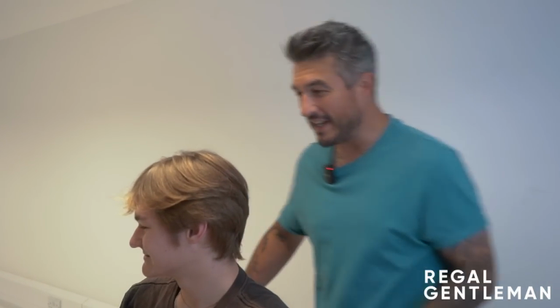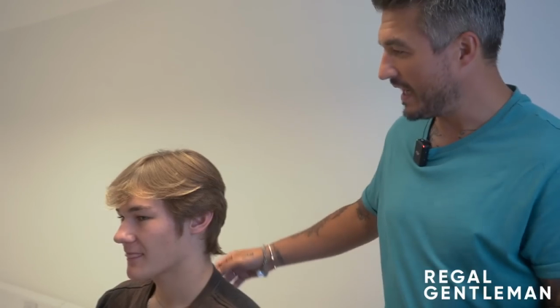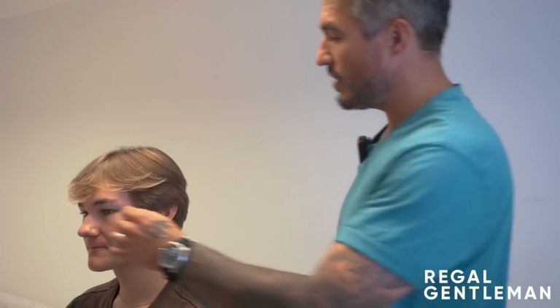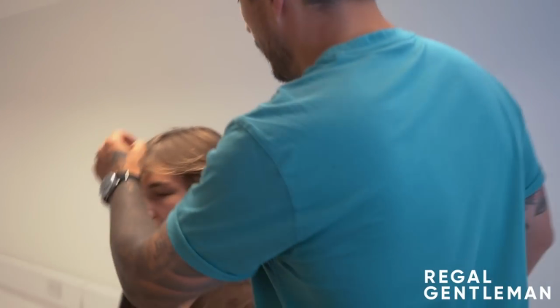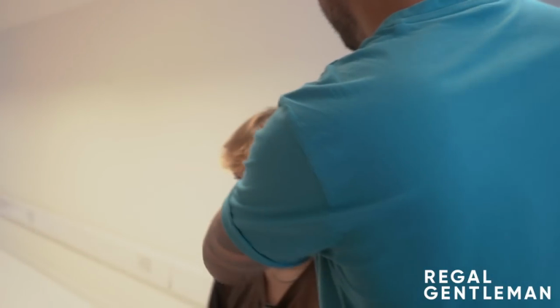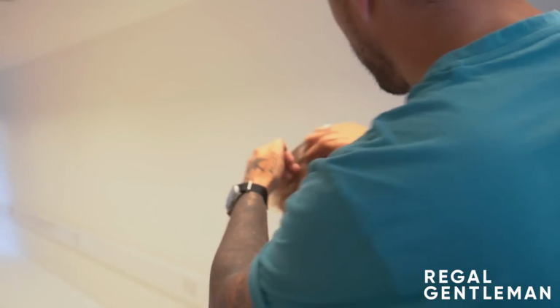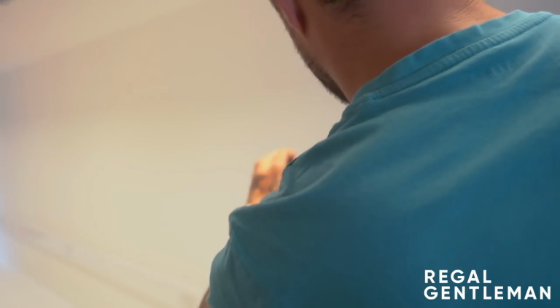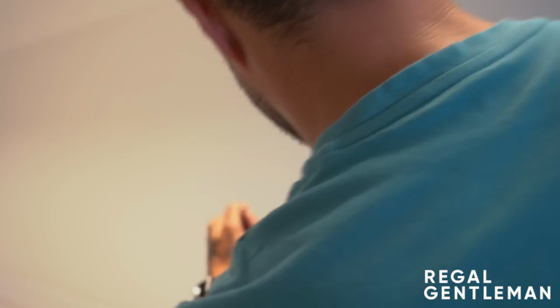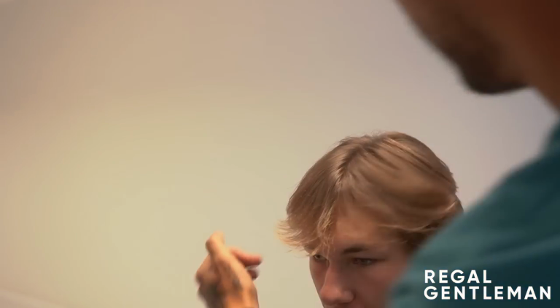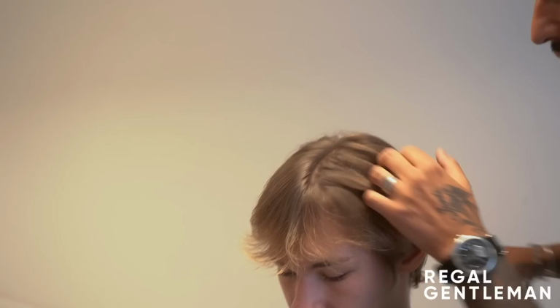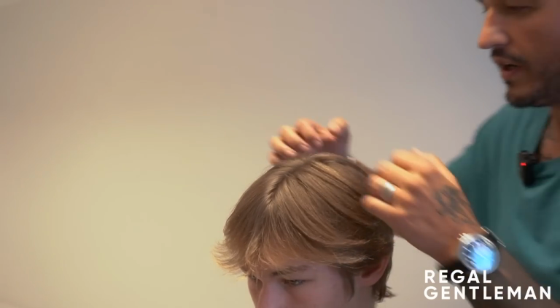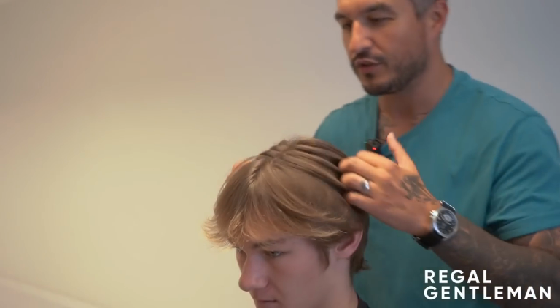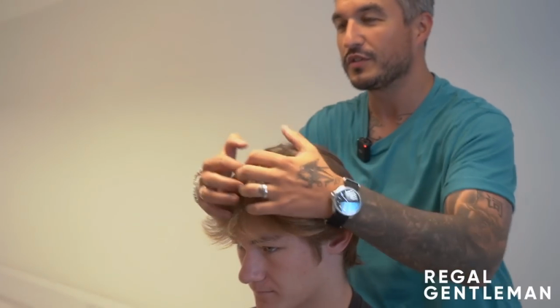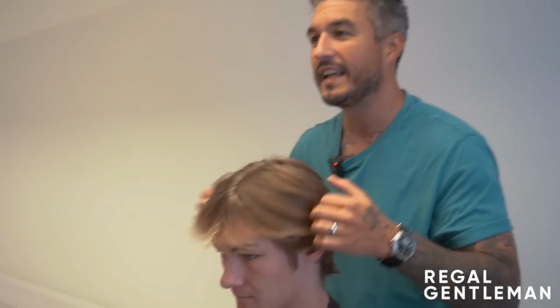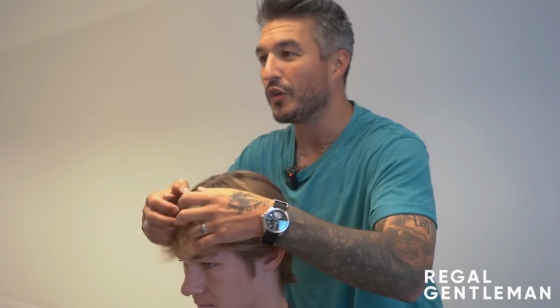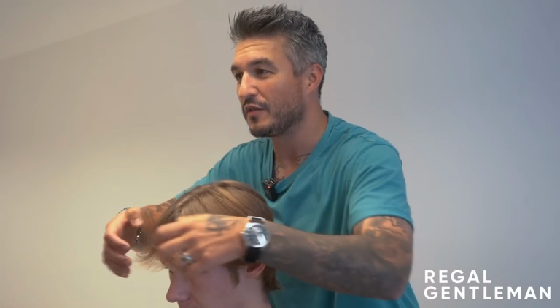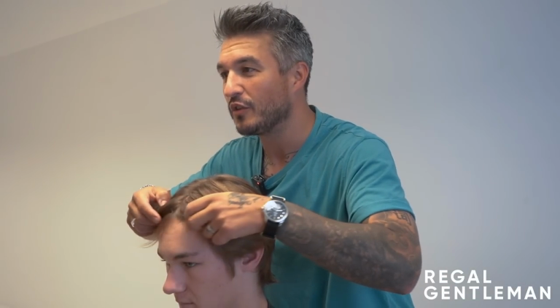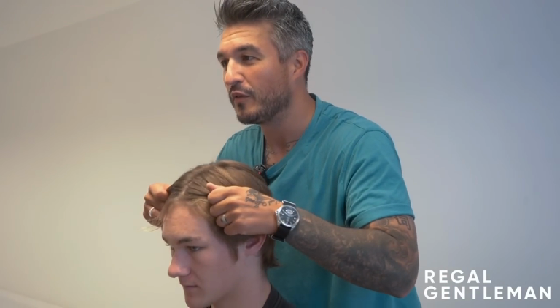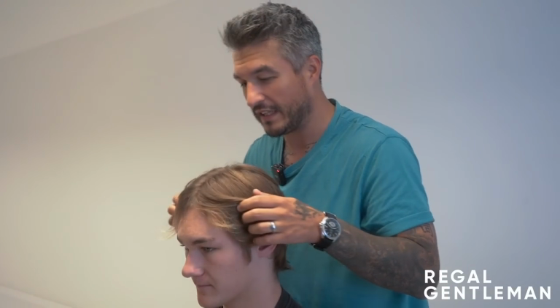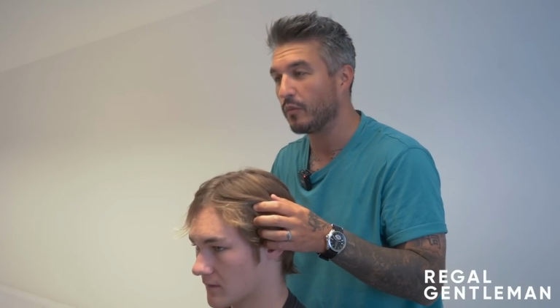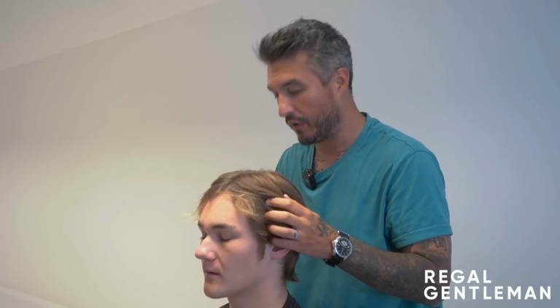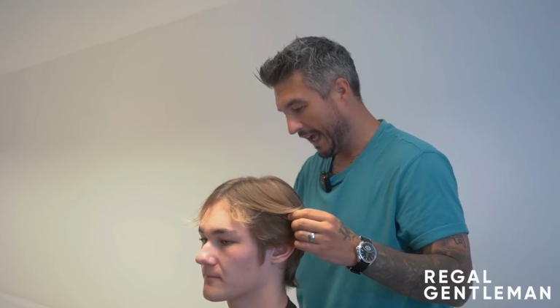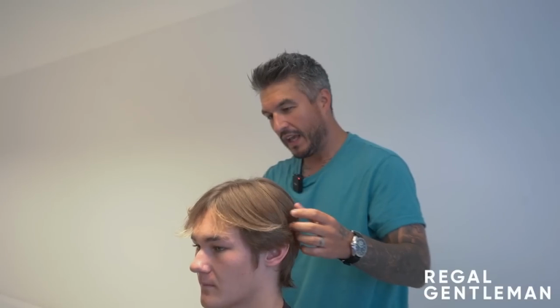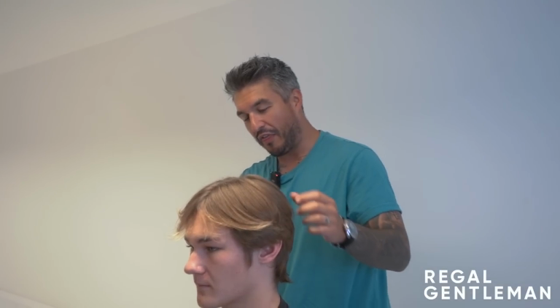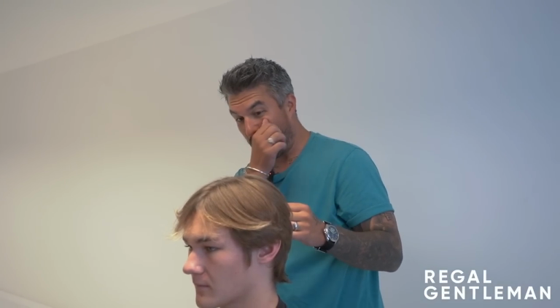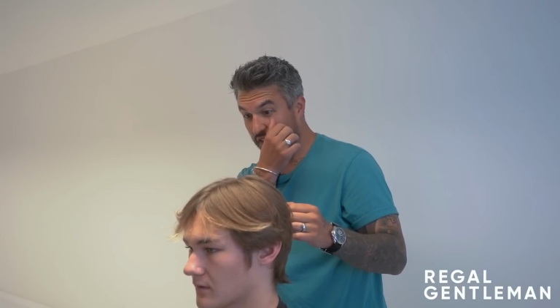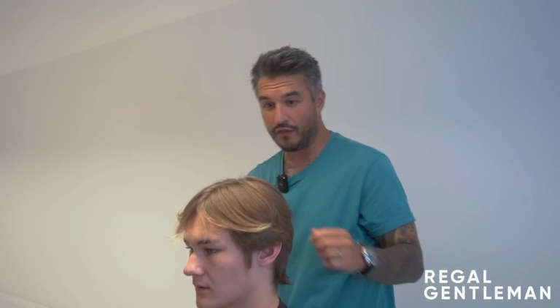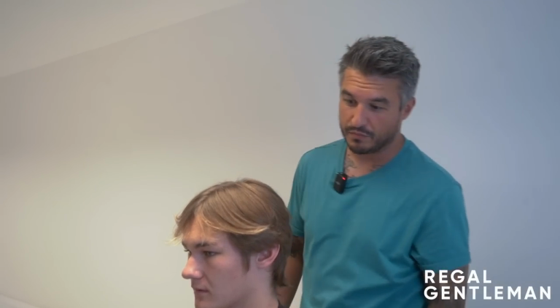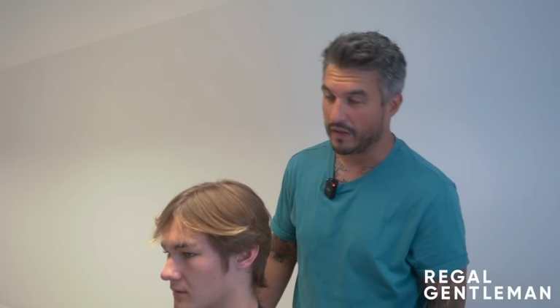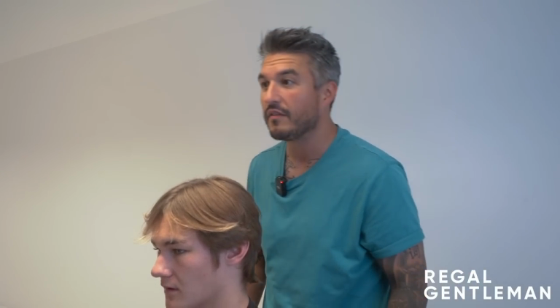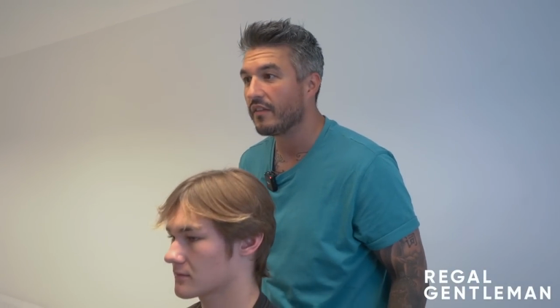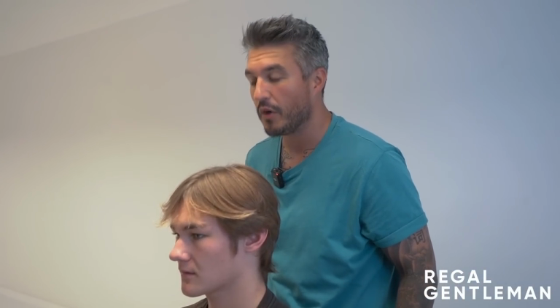The center part — as you can see, you can kind of grow a center part anyway. It sort of falls into one. It's just a fringe that falls a bit forward, but that's okay, we can work on that. If I'm honest, I think the length on the top is probably there, mate.